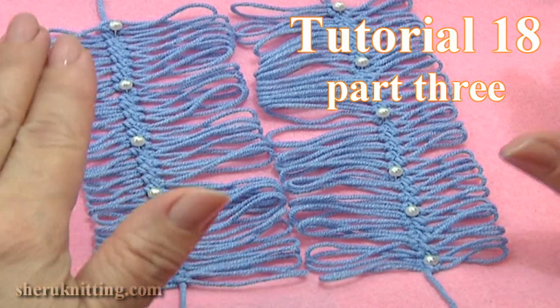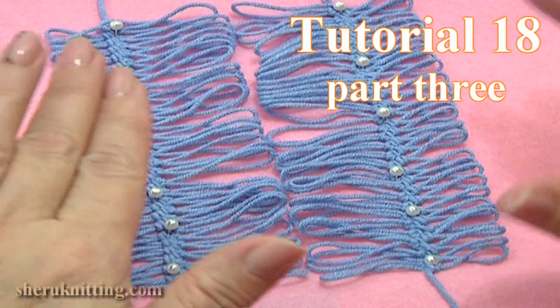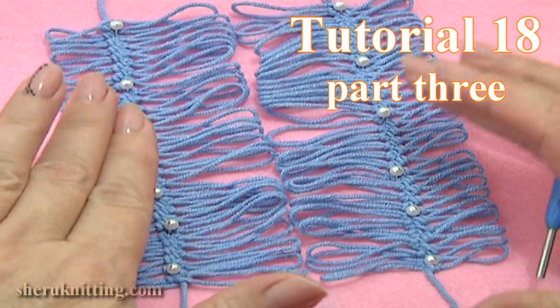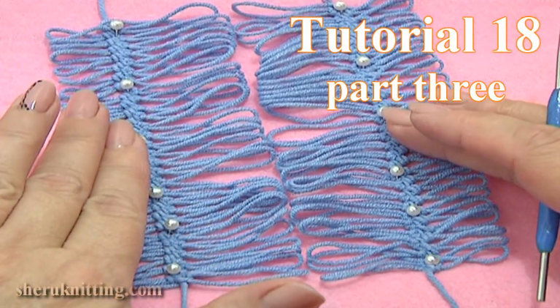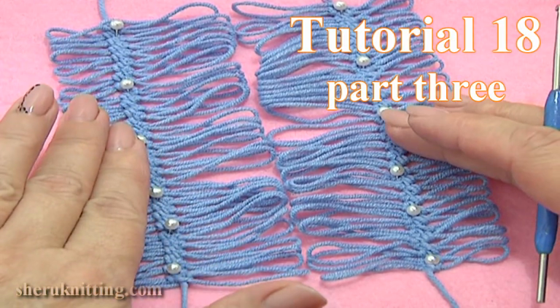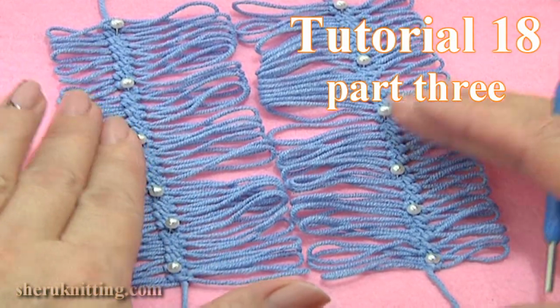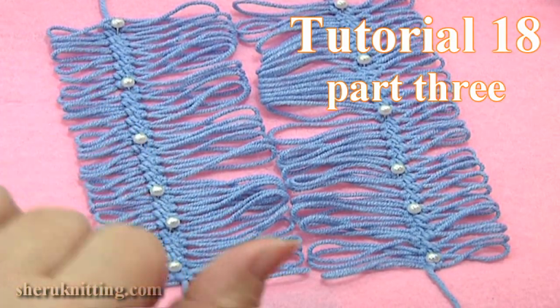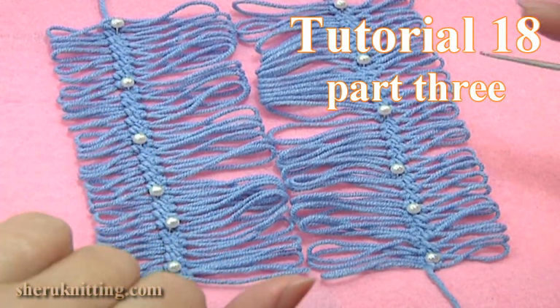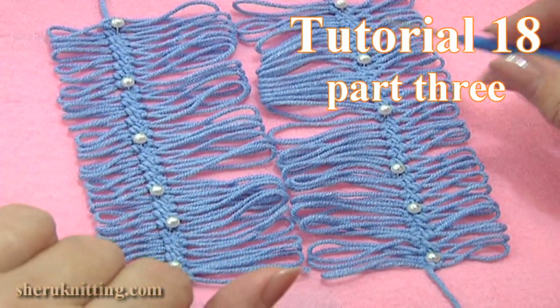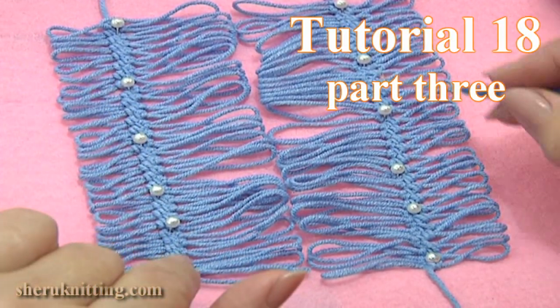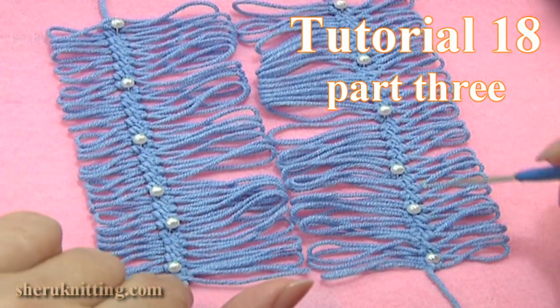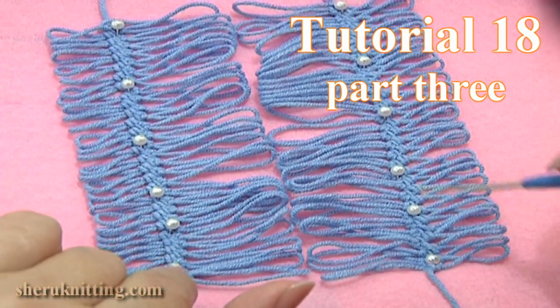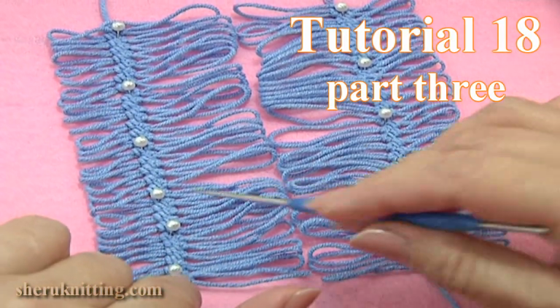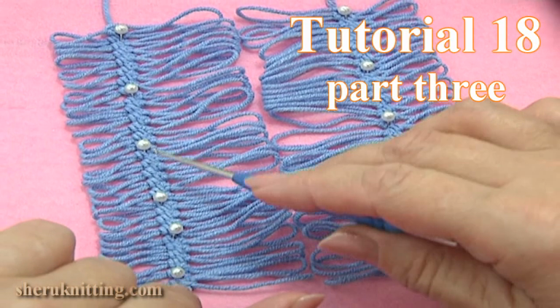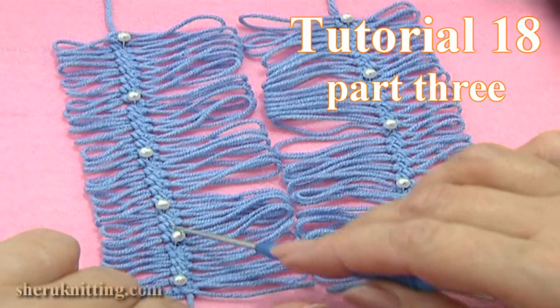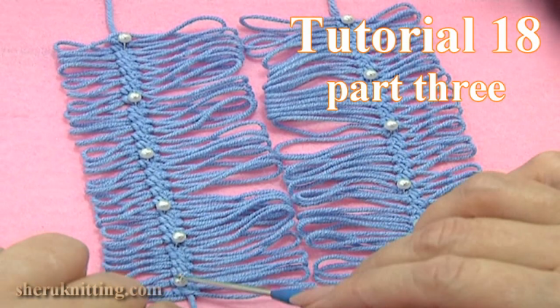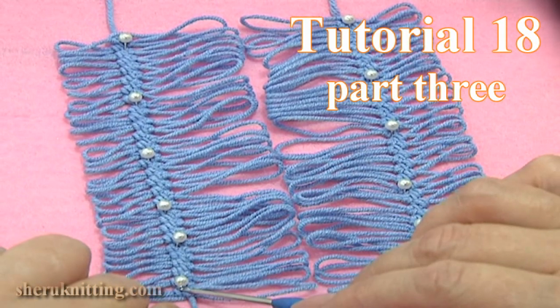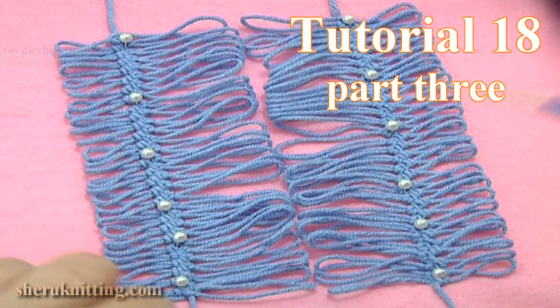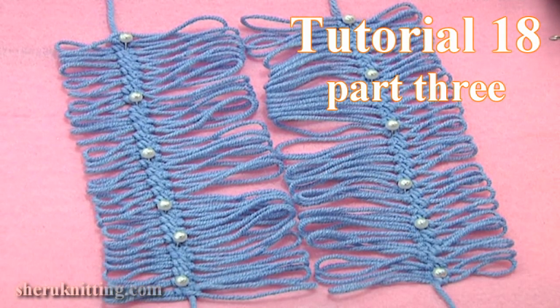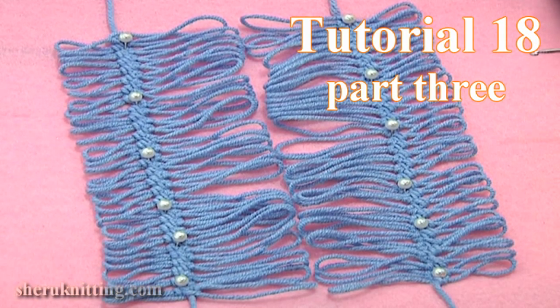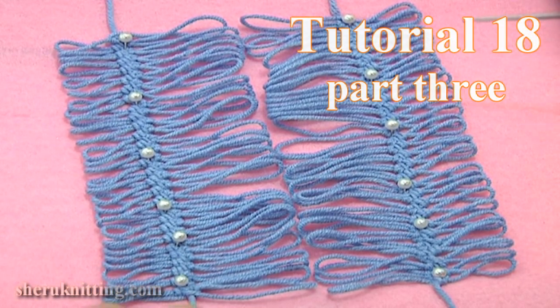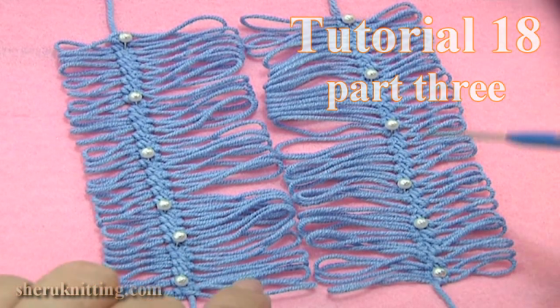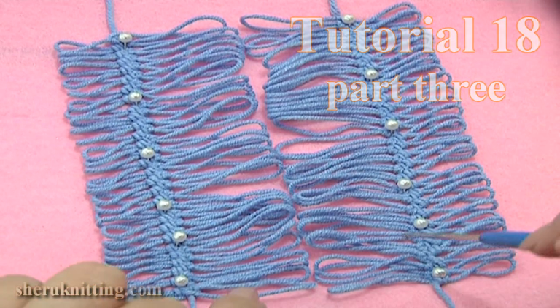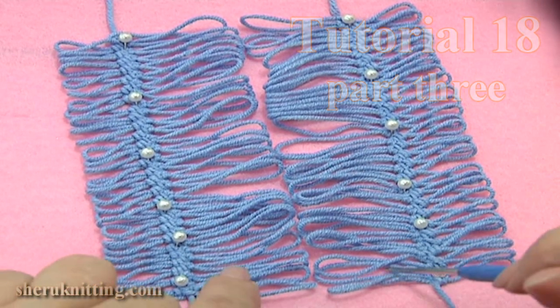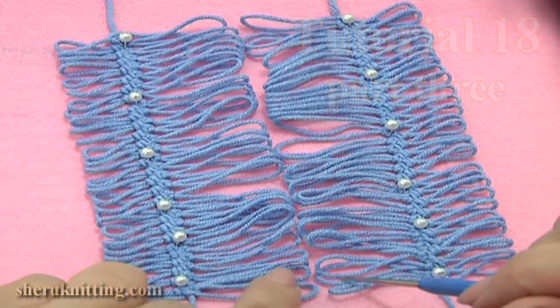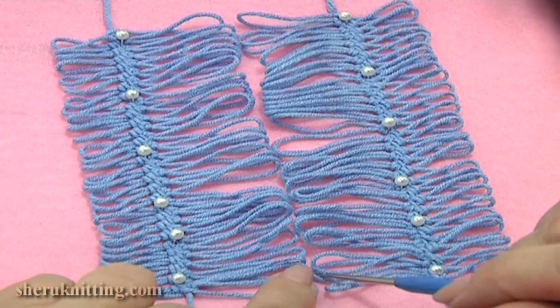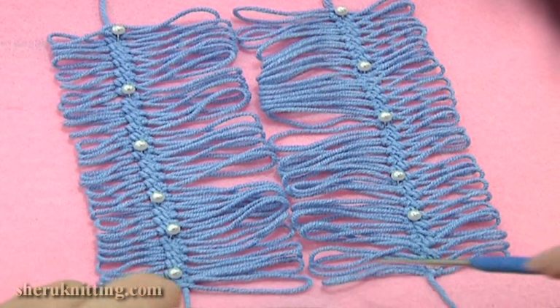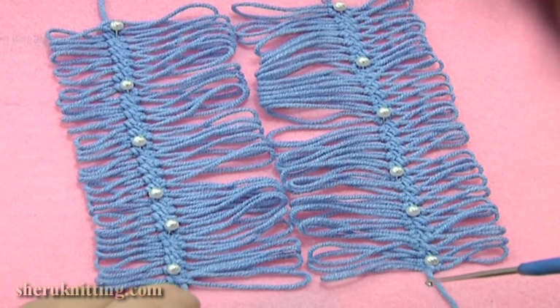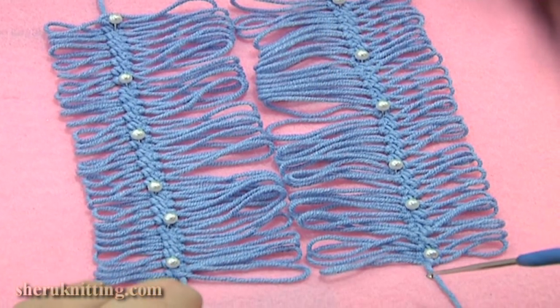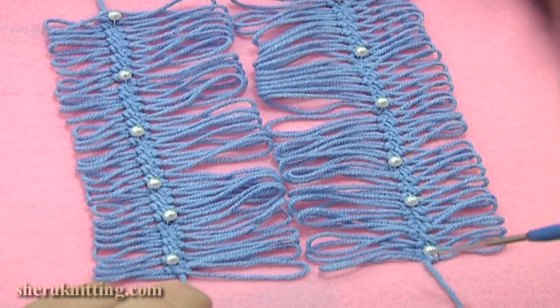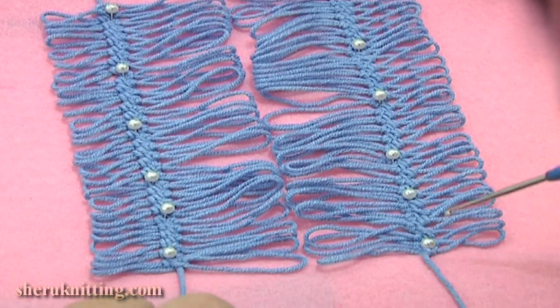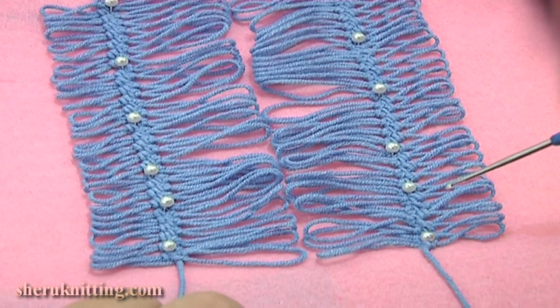Here in front of me I have two asymmetrical strips. I lay them out on a plain surface and fix them with pins. You see our long loops are inside.